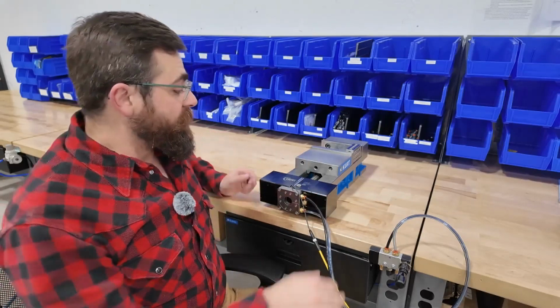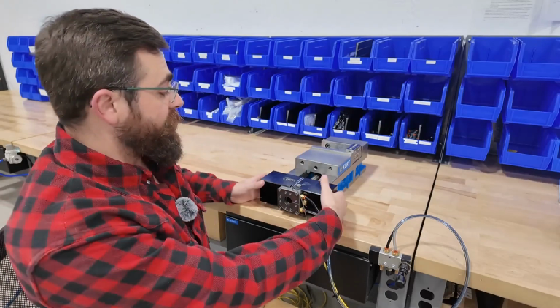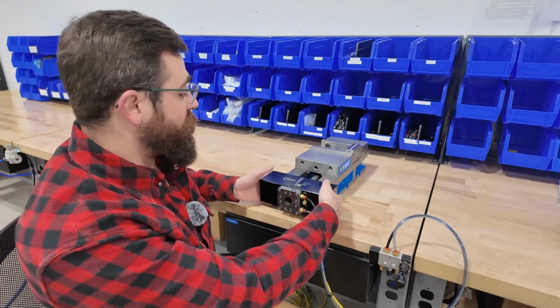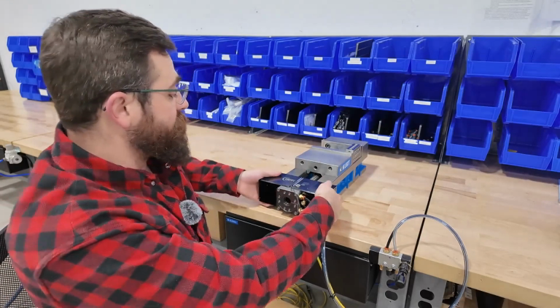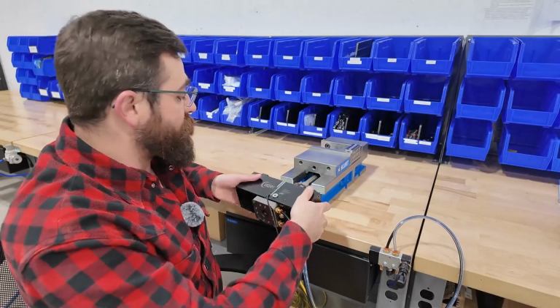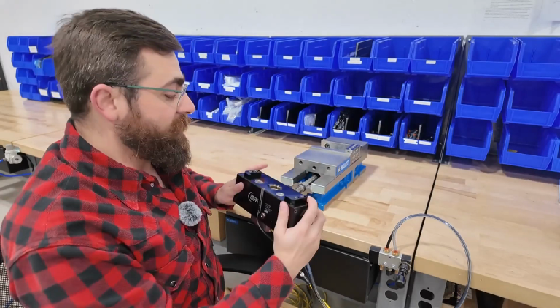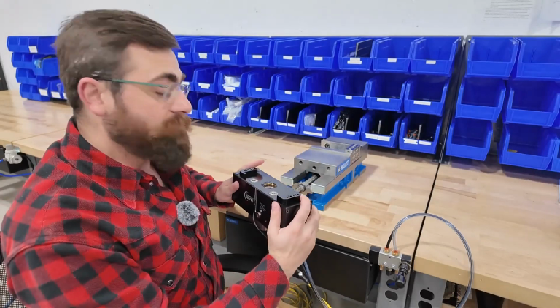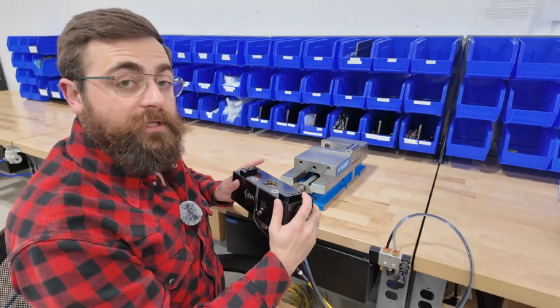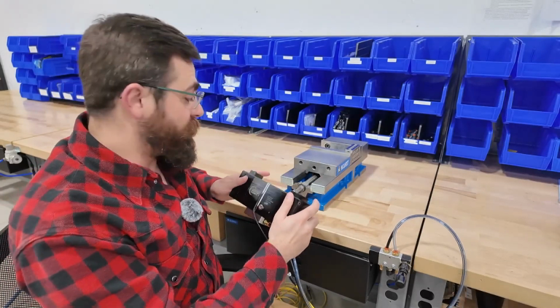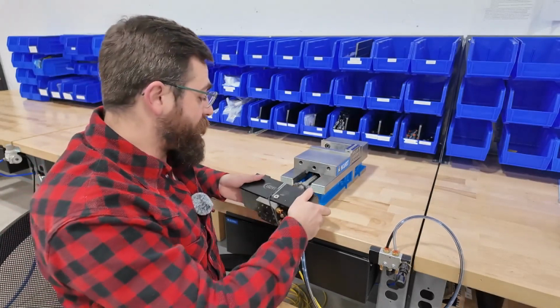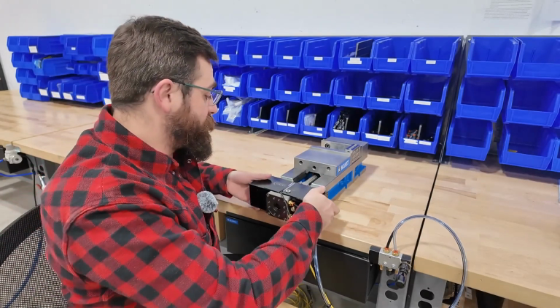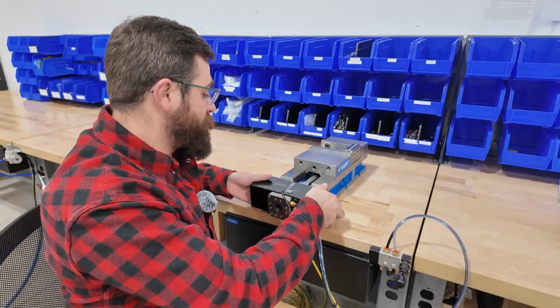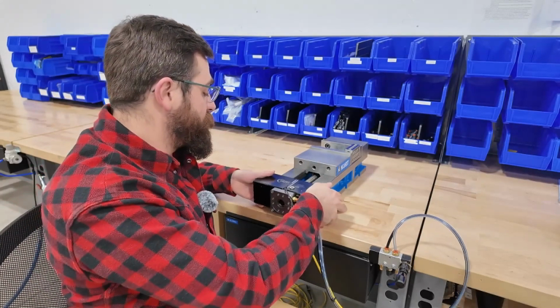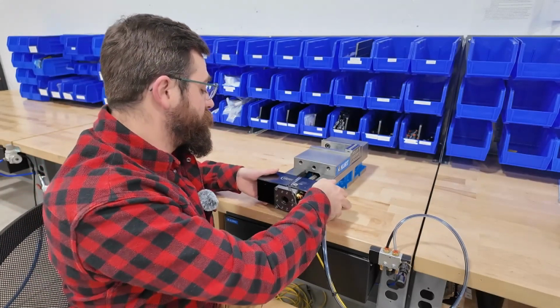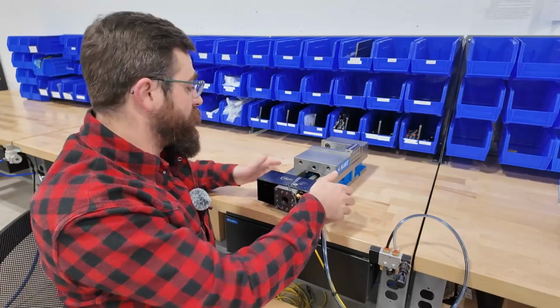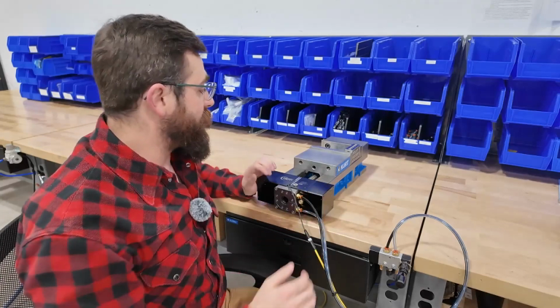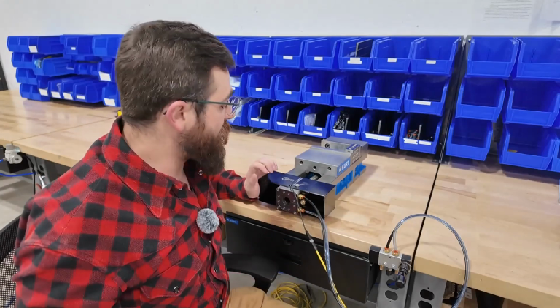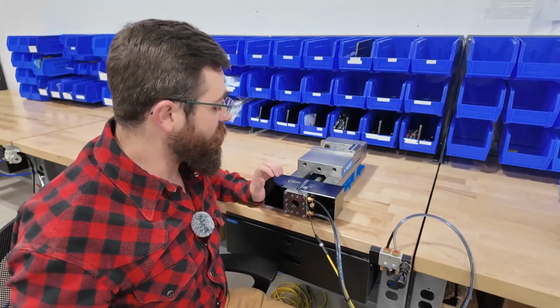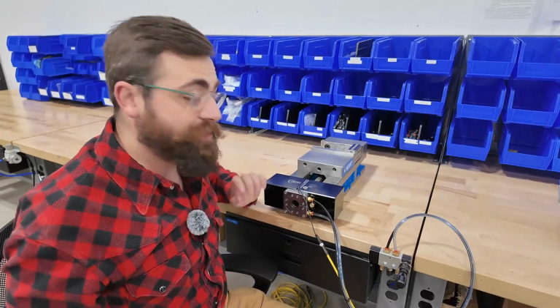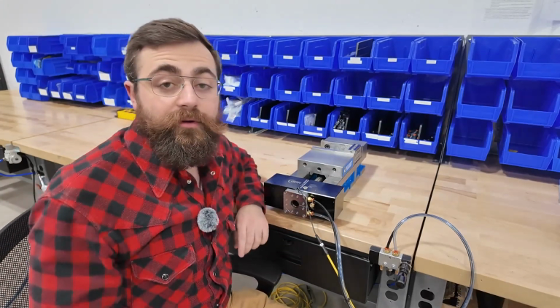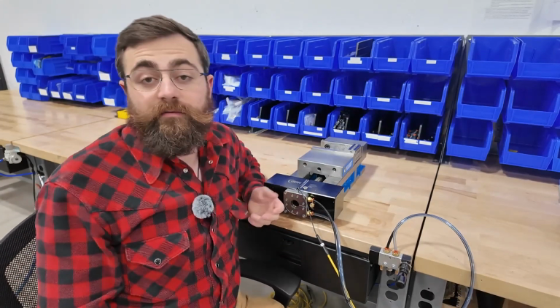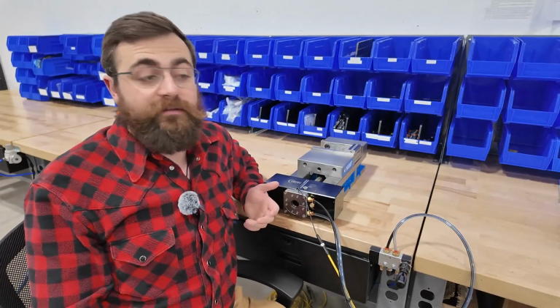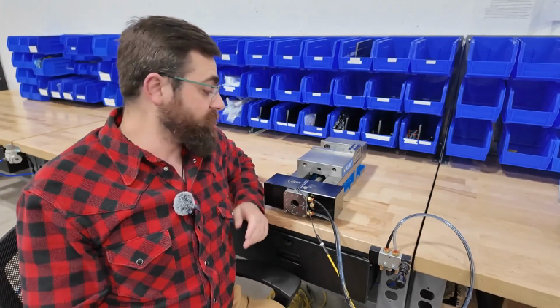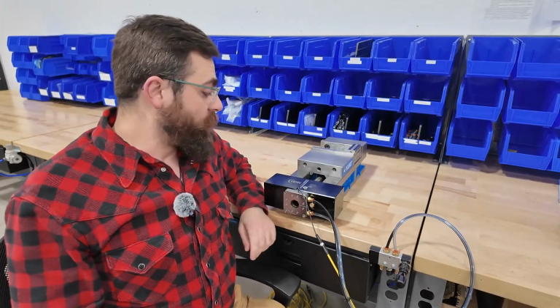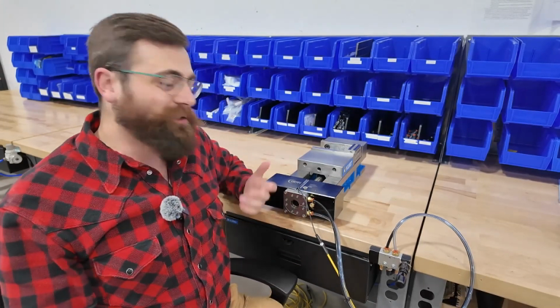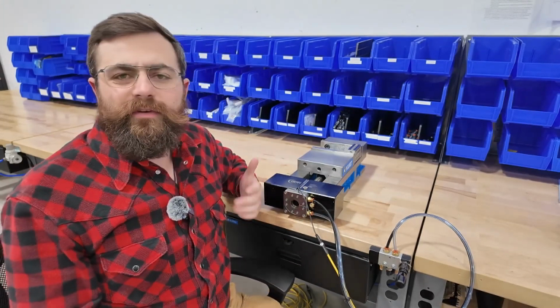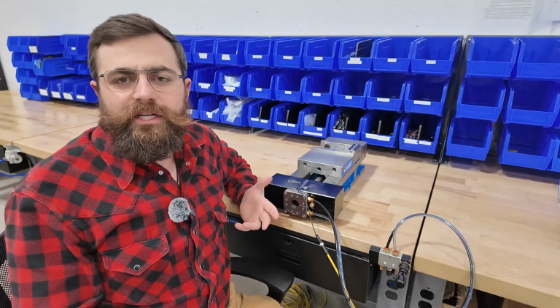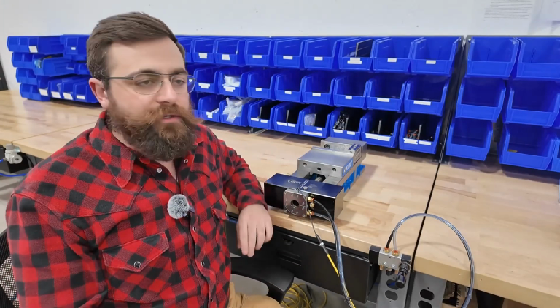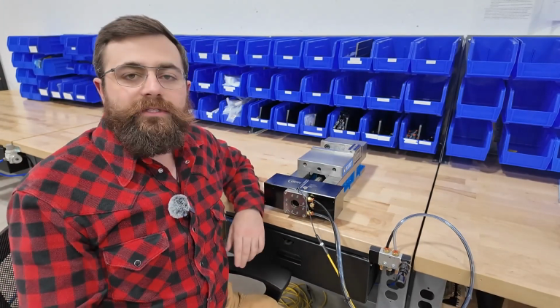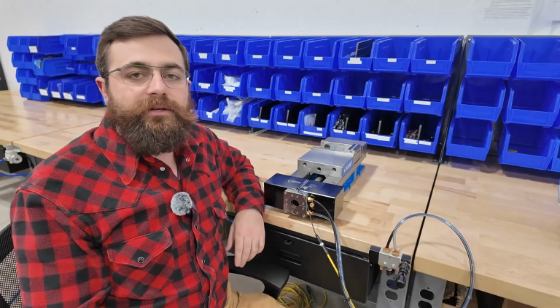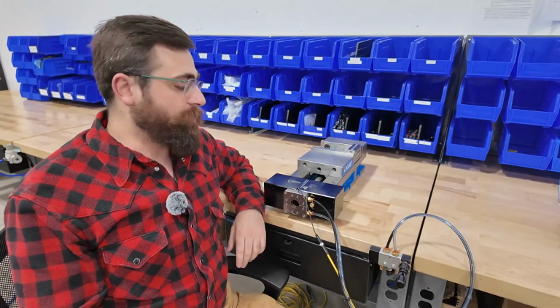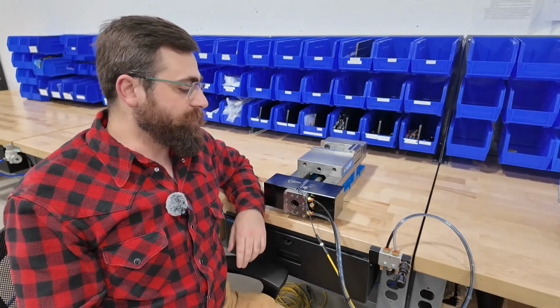It also quickly comes off with magnets and slides back on, so you can move it from vise to vise or just remove it if you need to do some manual operations.